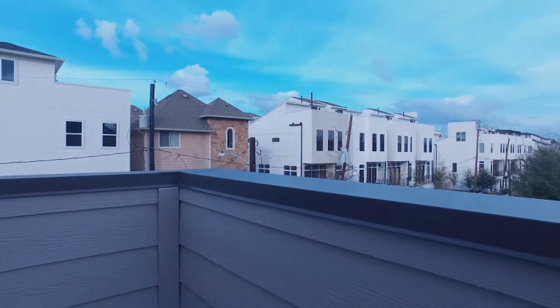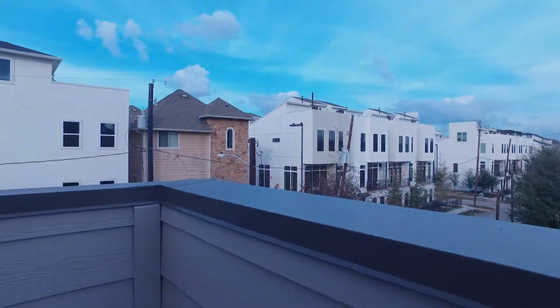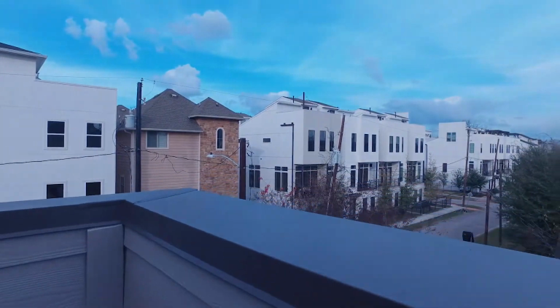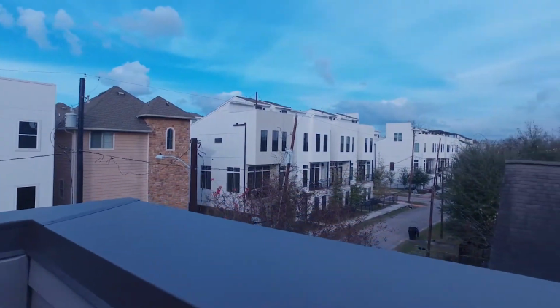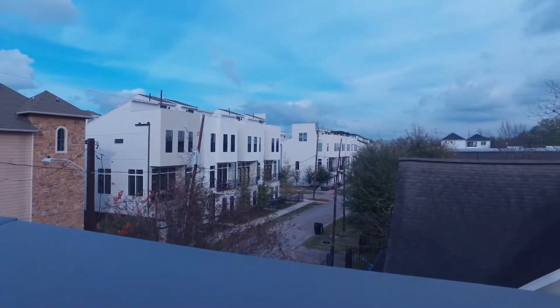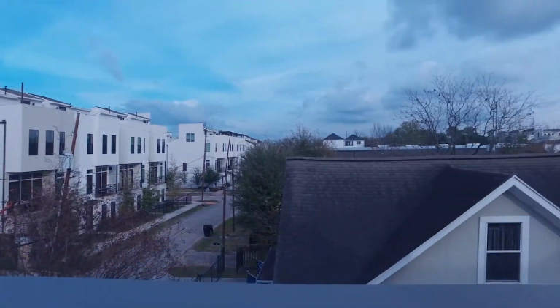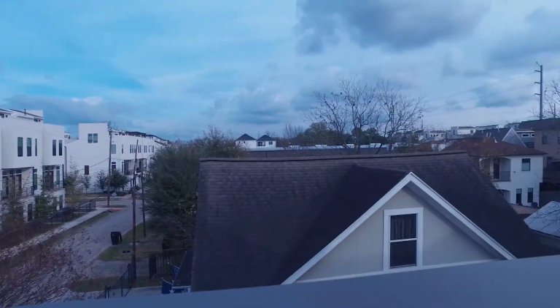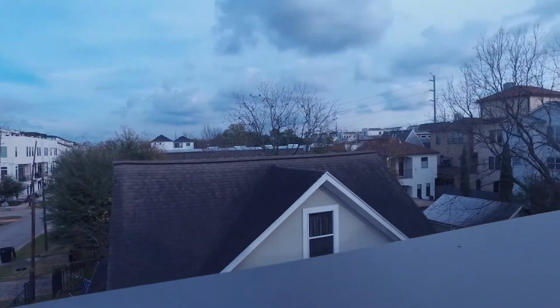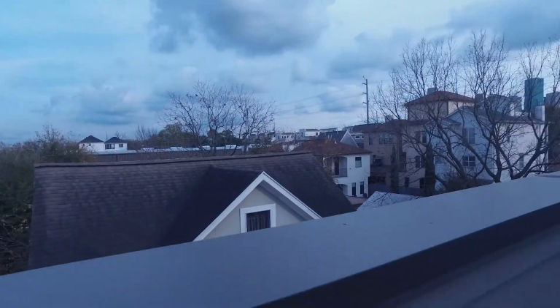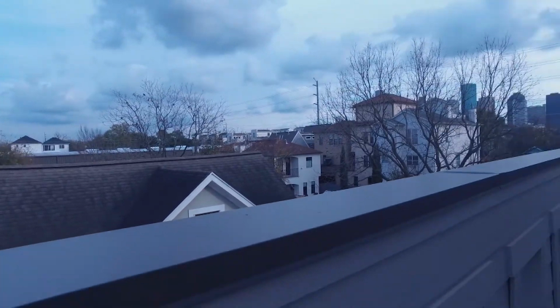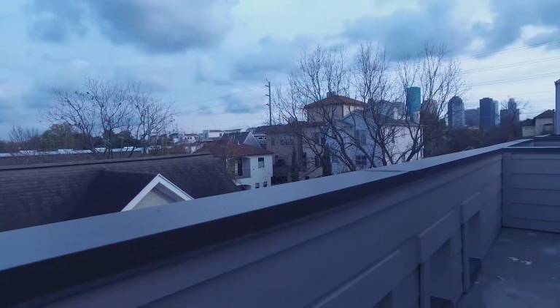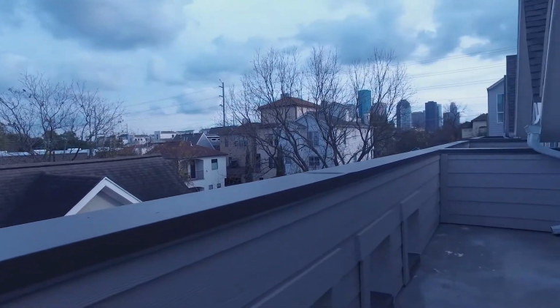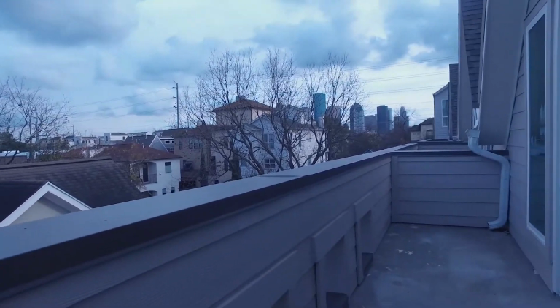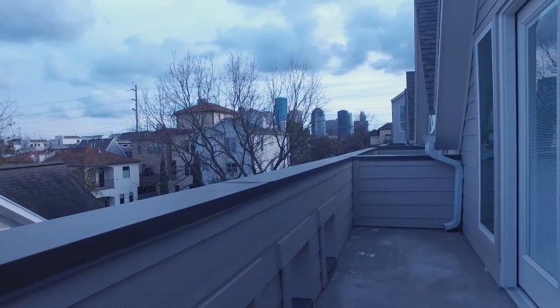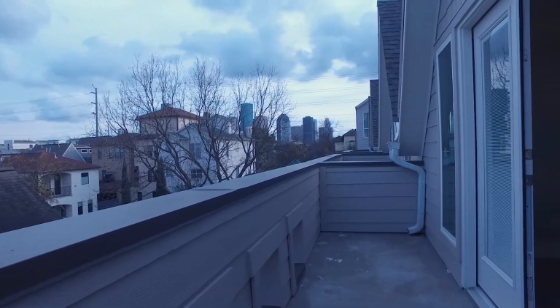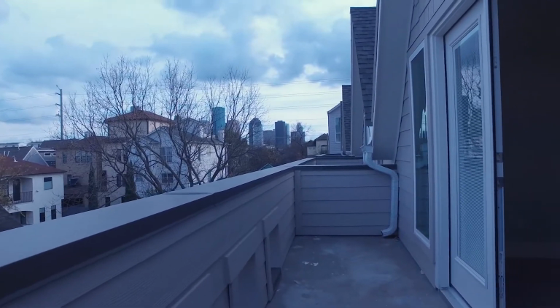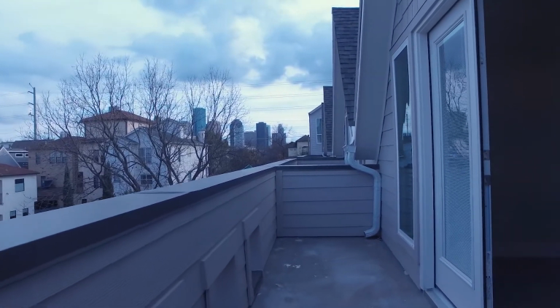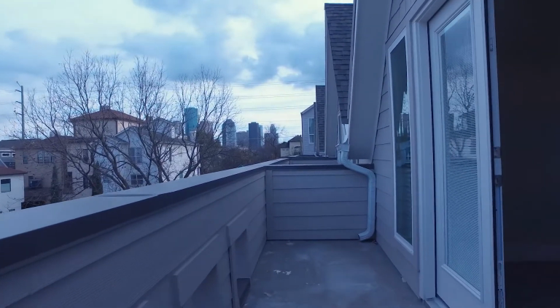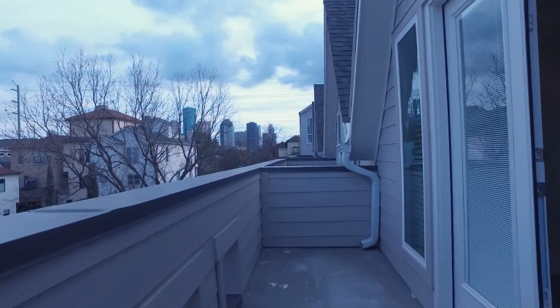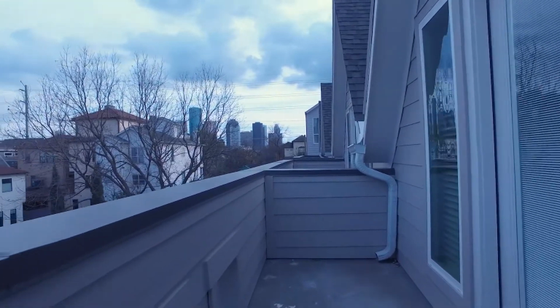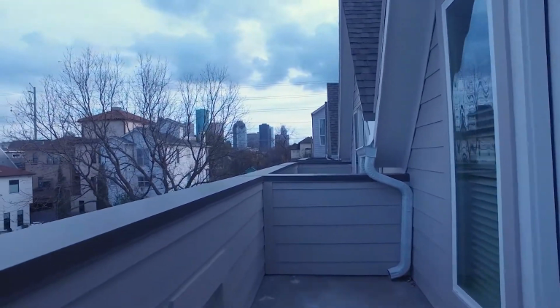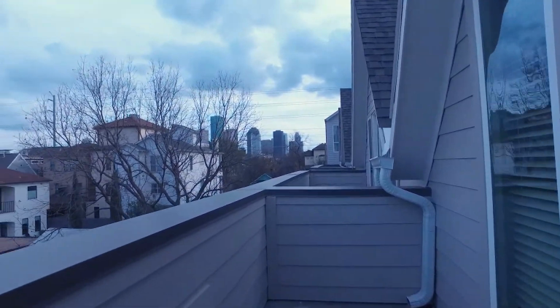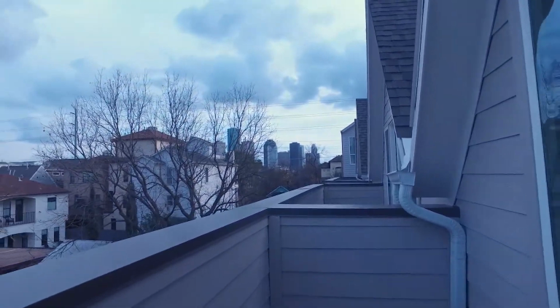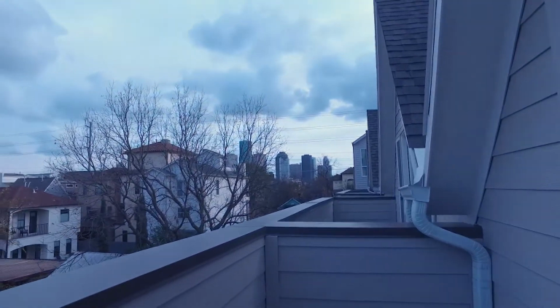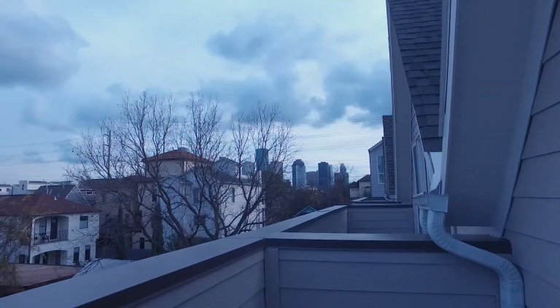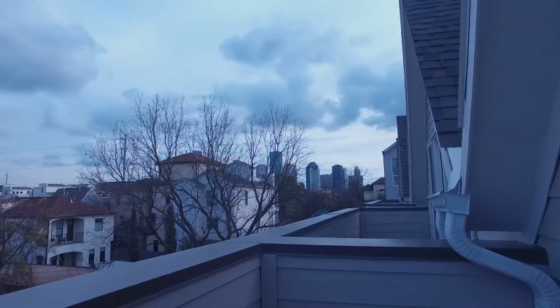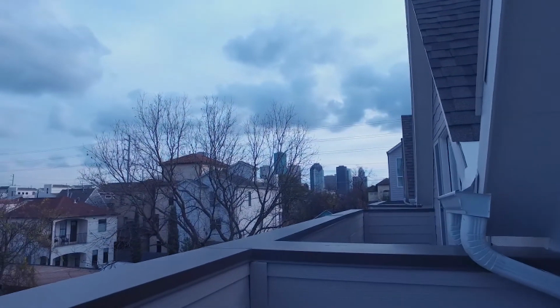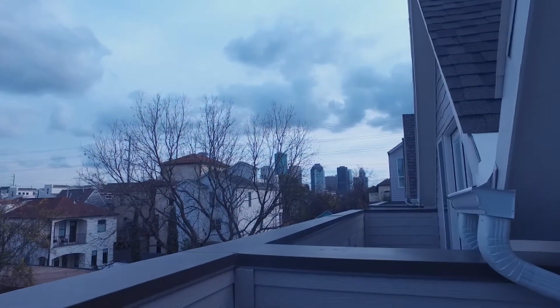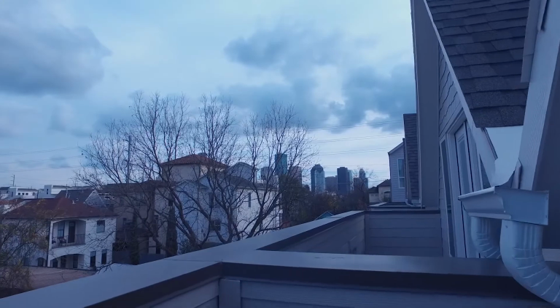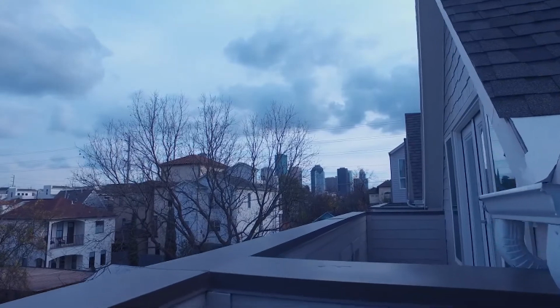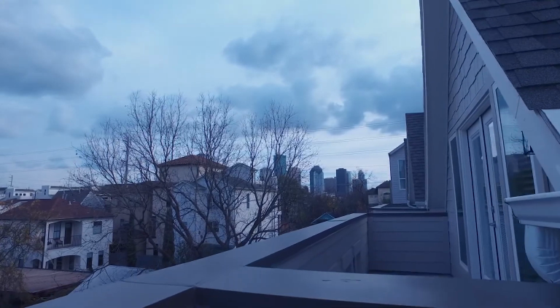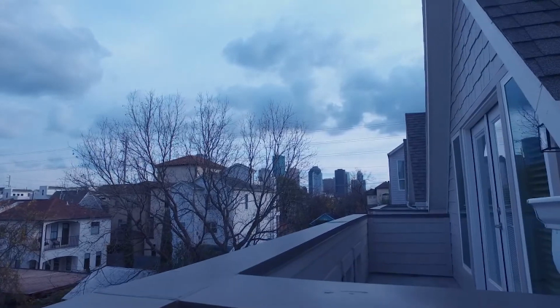Look at this view — nice and private. Imagine what it looks like at night, but that skyline is gorgeous. You can see everything from here. Contact the listing agent and make this your next home.